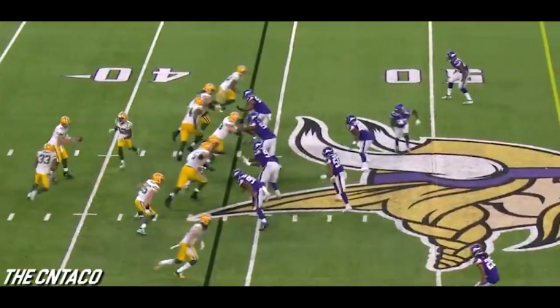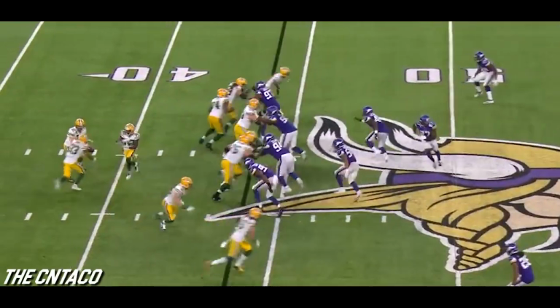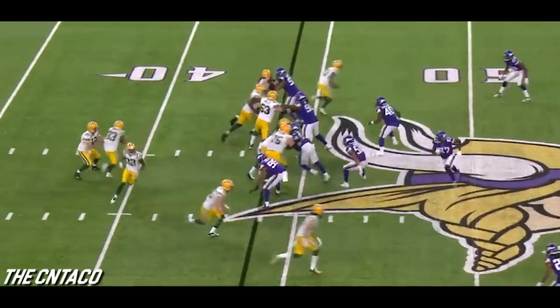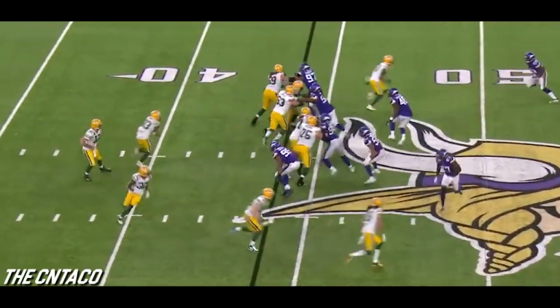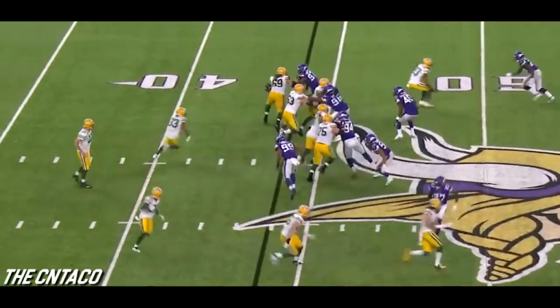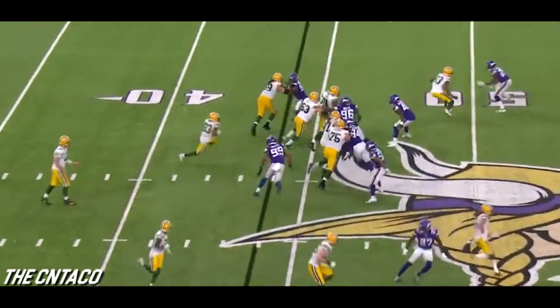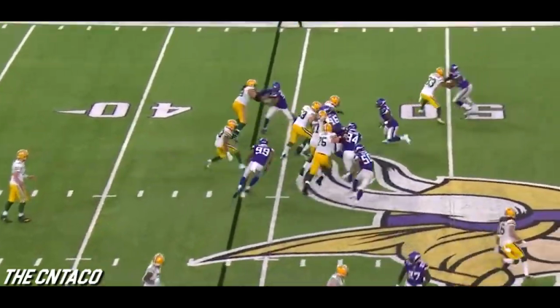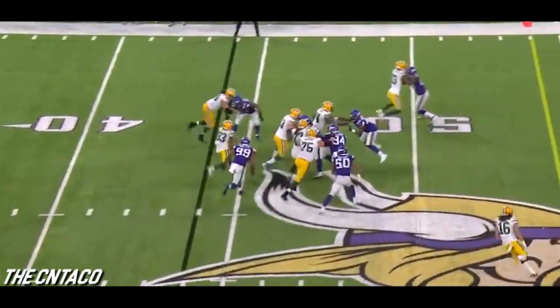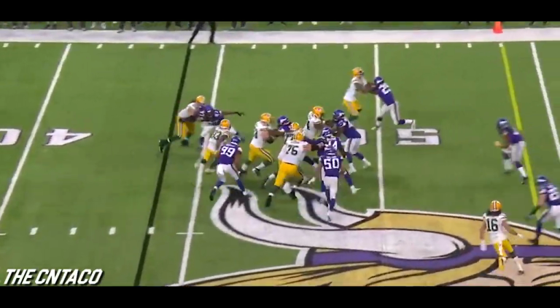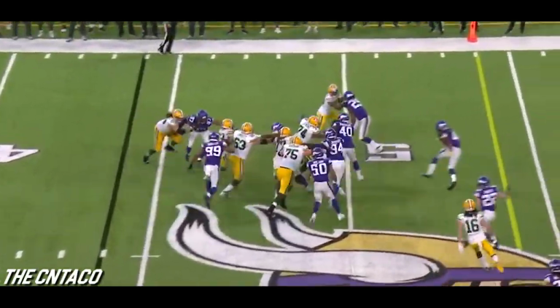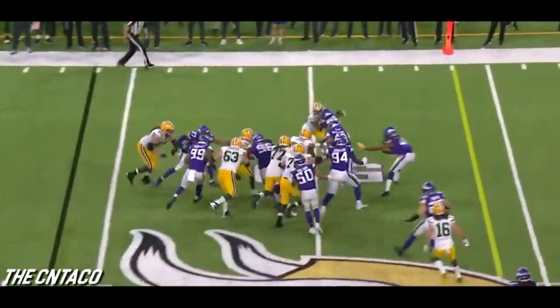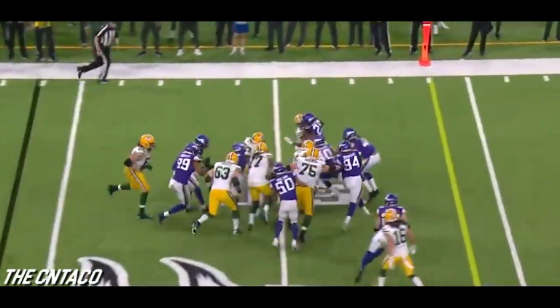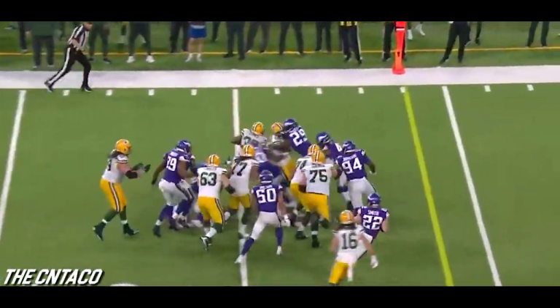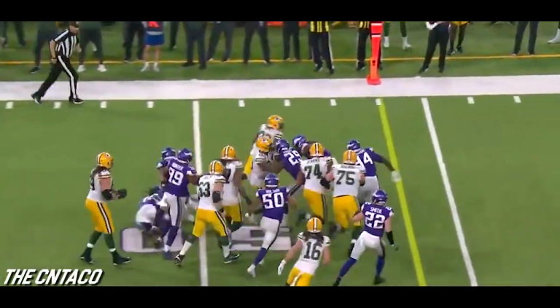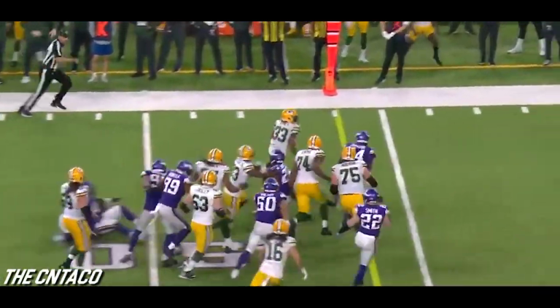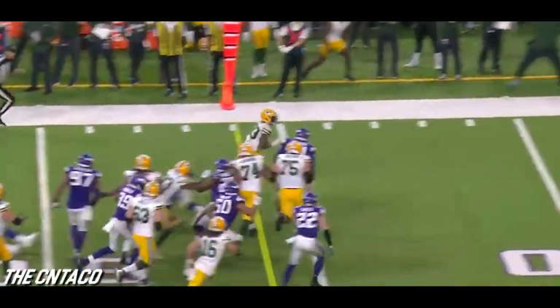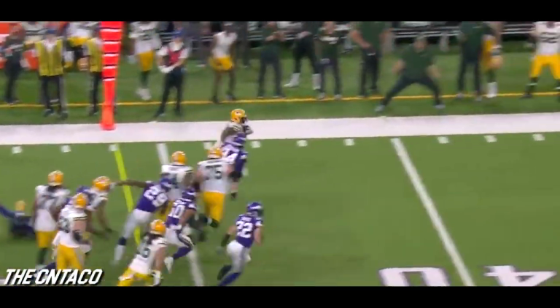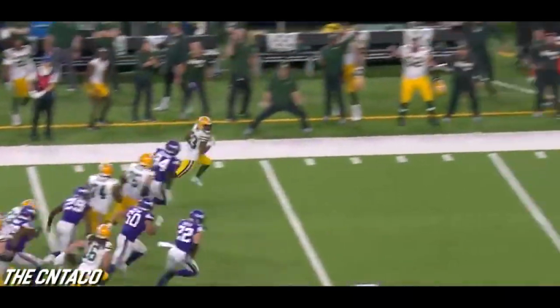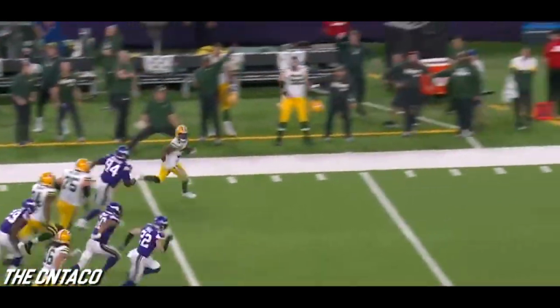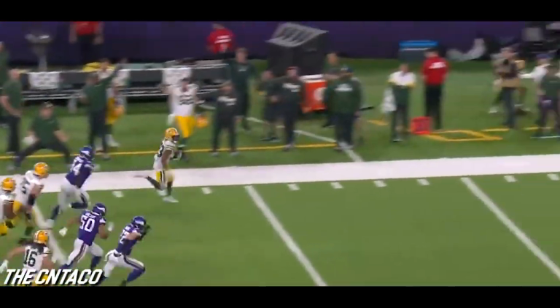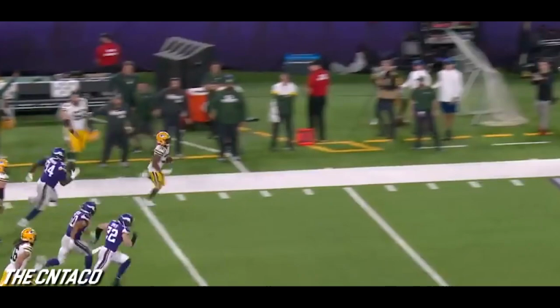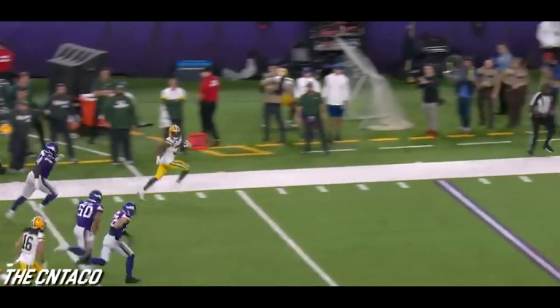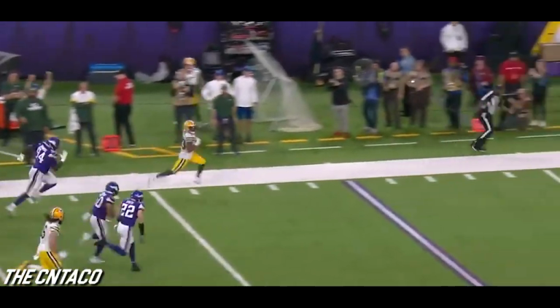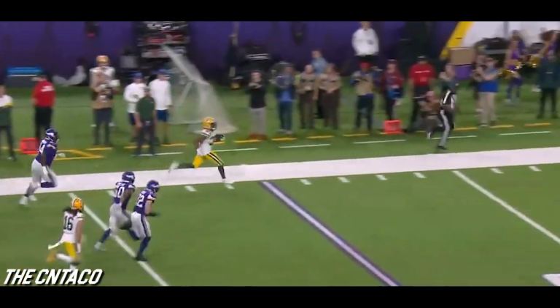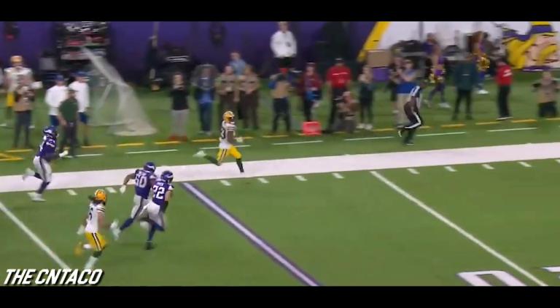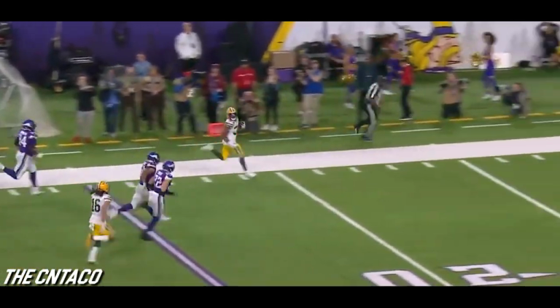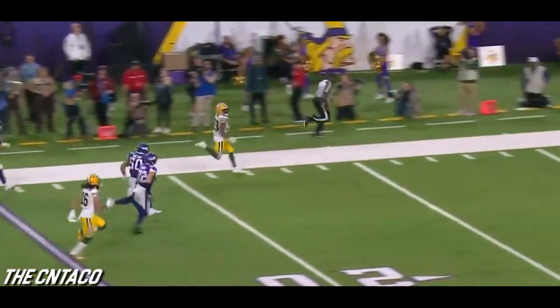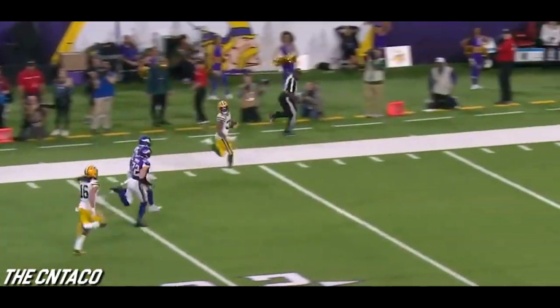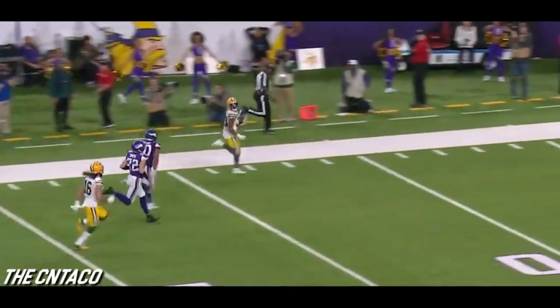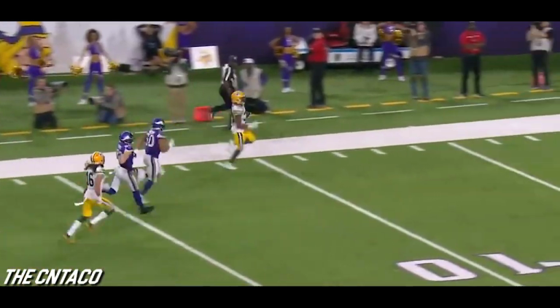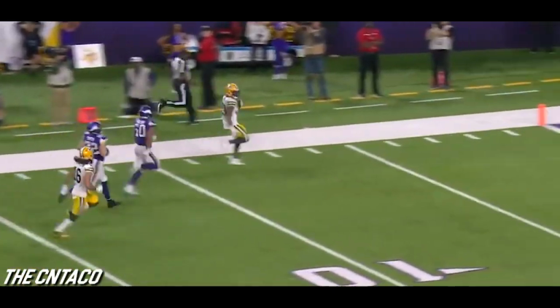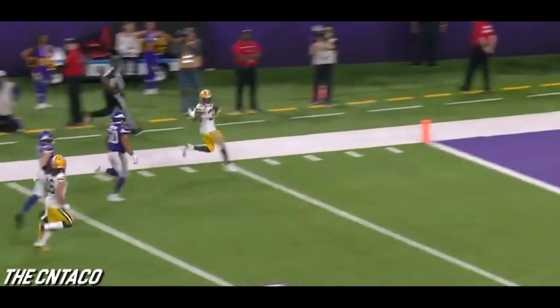The number six Jones — look at that balance — Aaron Jones, see ya!